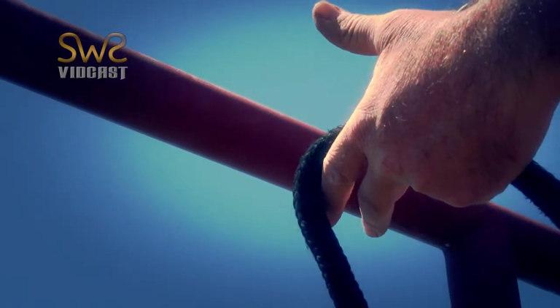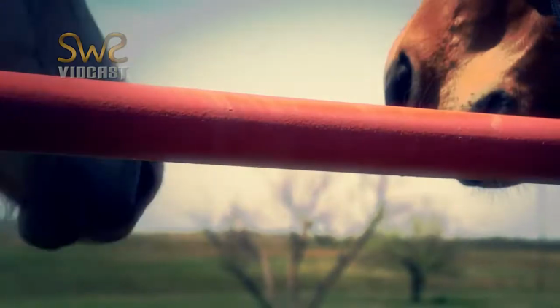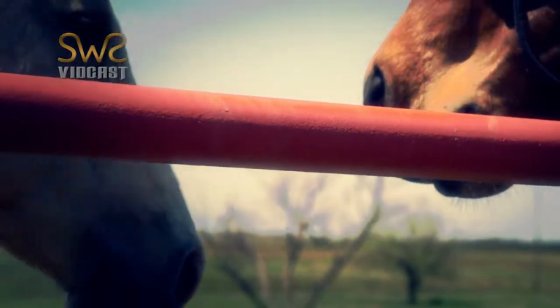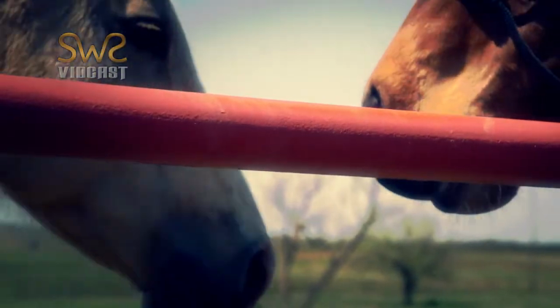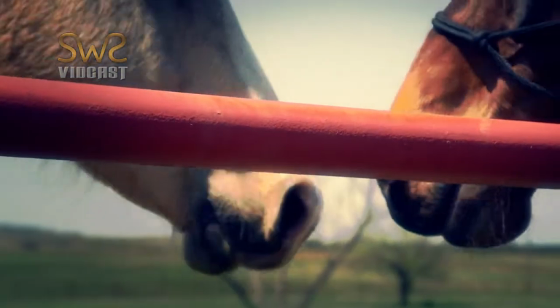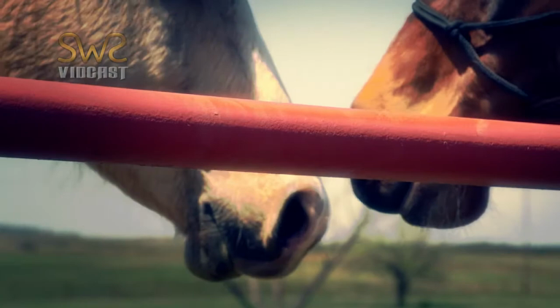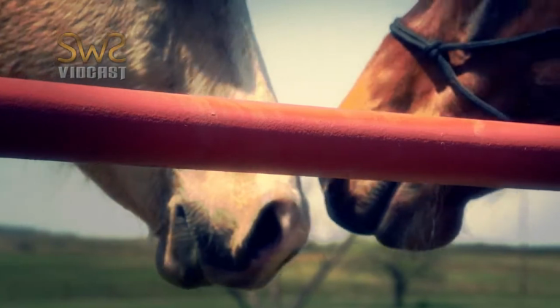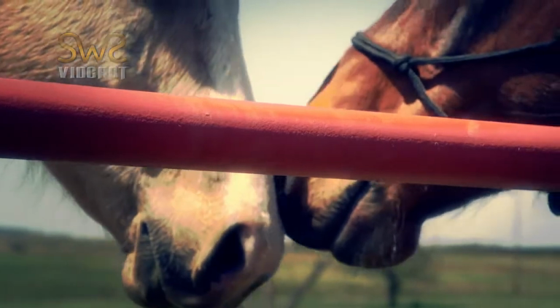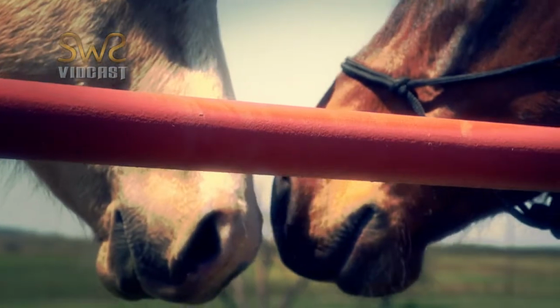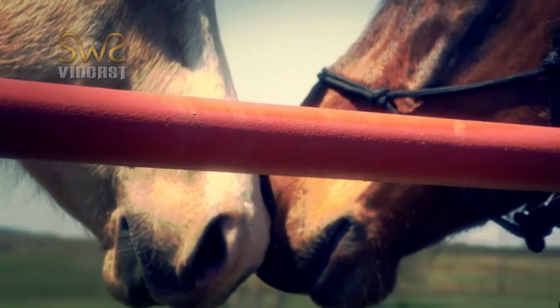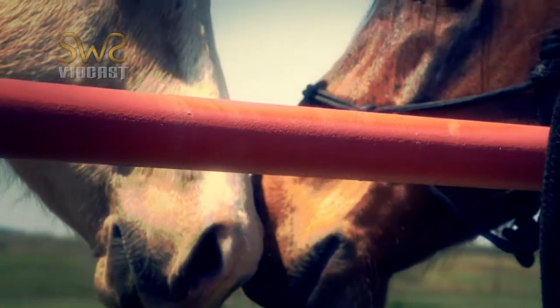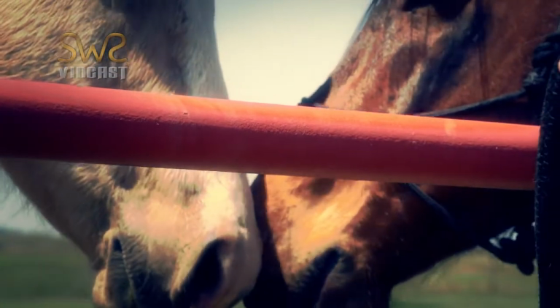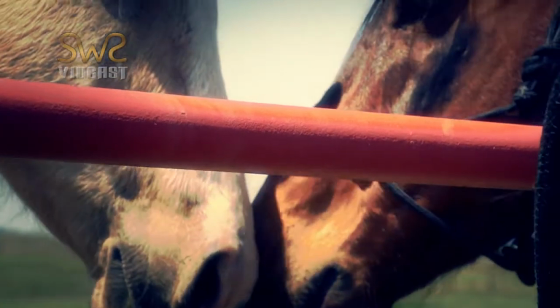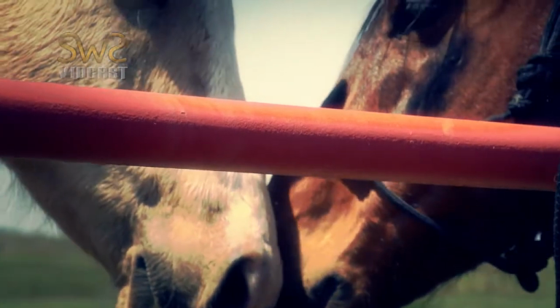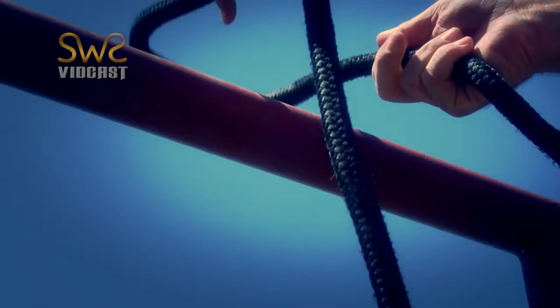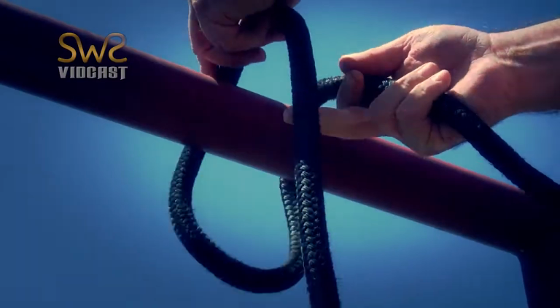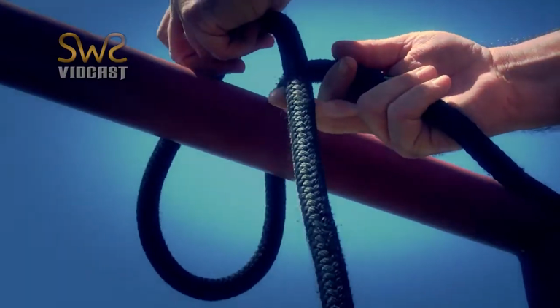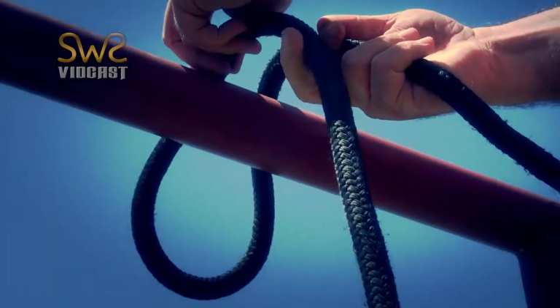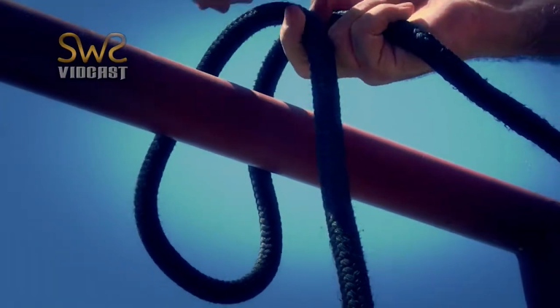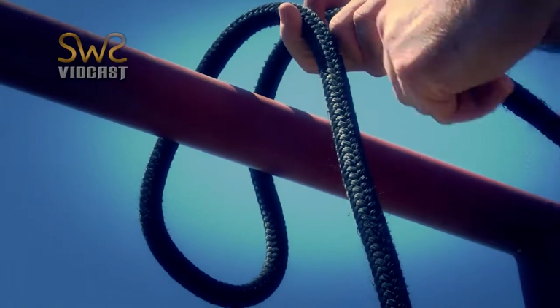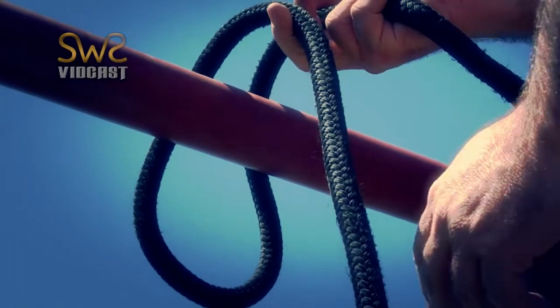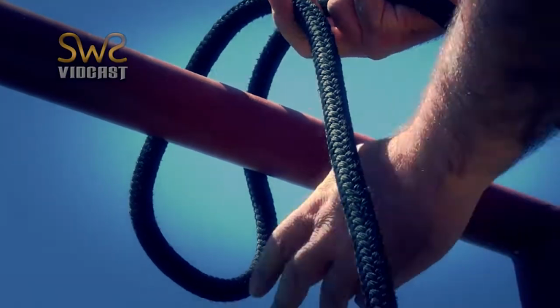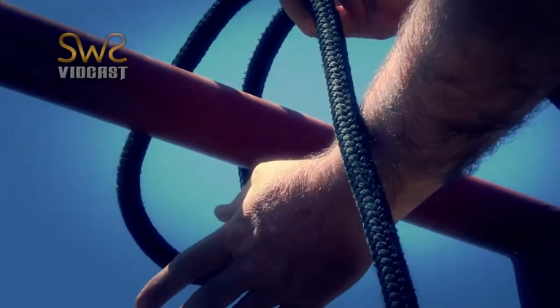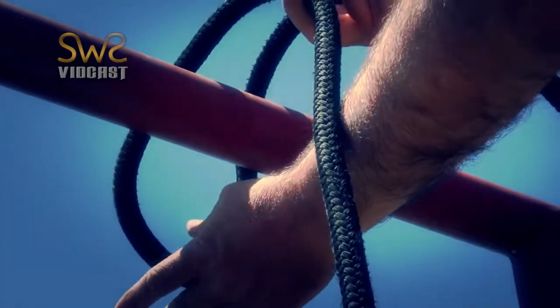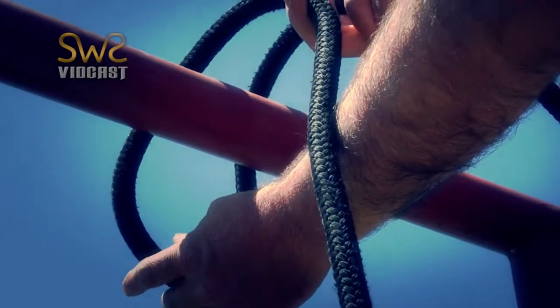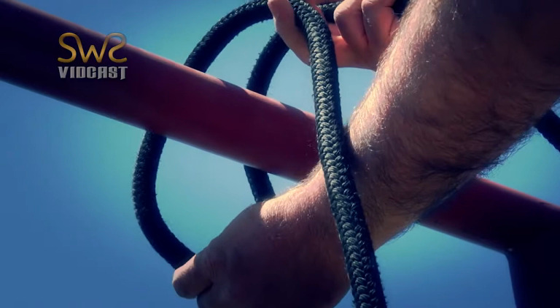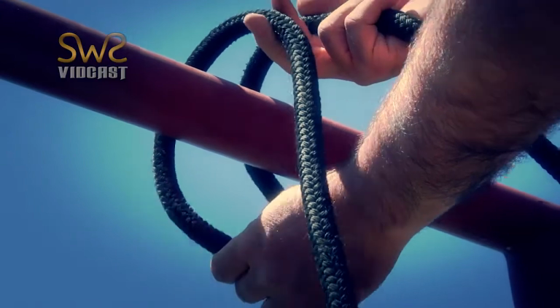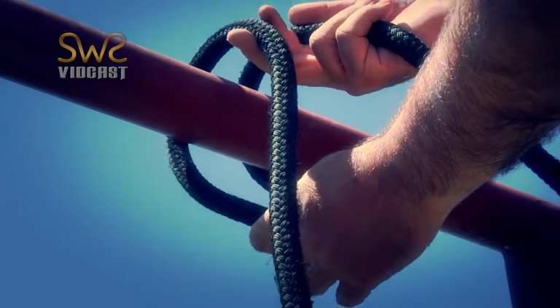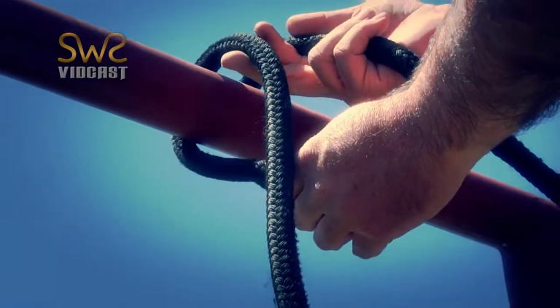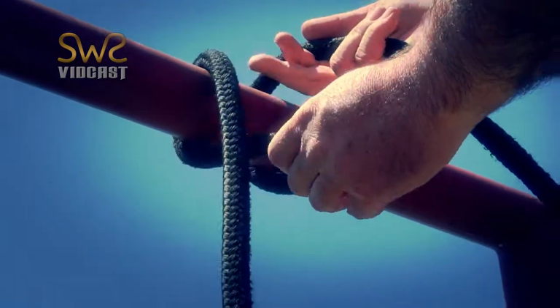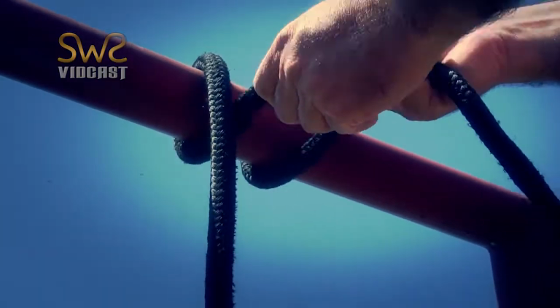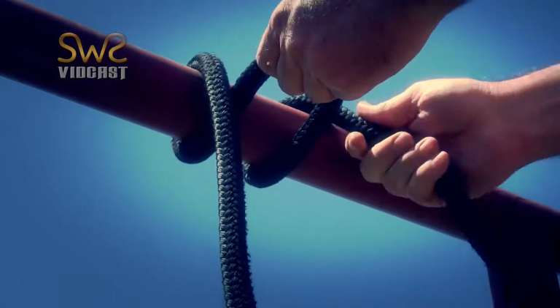Now since the horse can undo this by pulling on the end, what we're going to do is daisy chain the end of this. So I'll tie my robber's knot again.